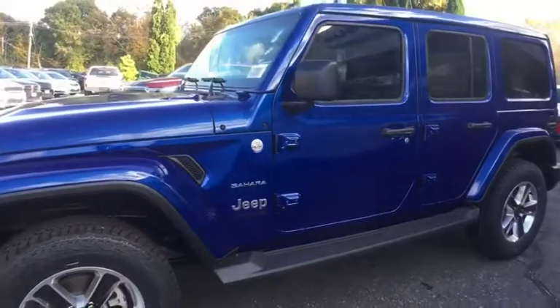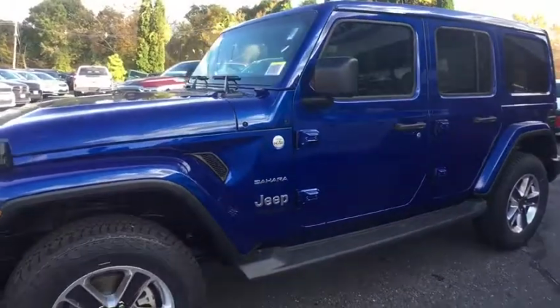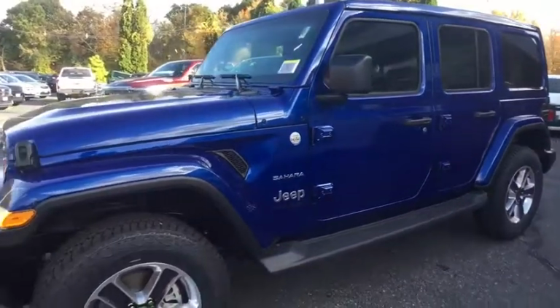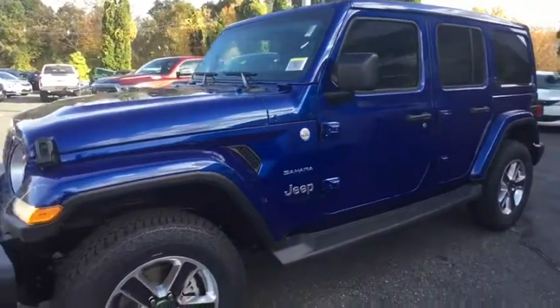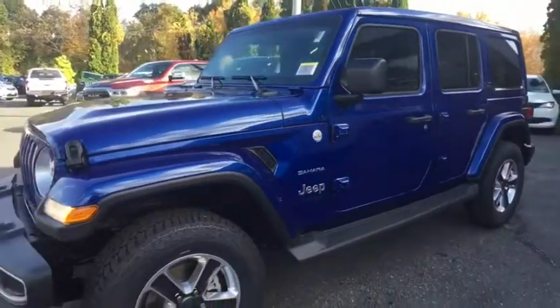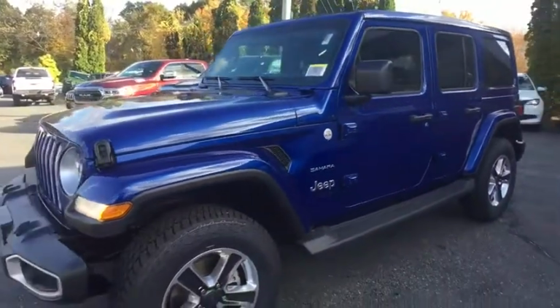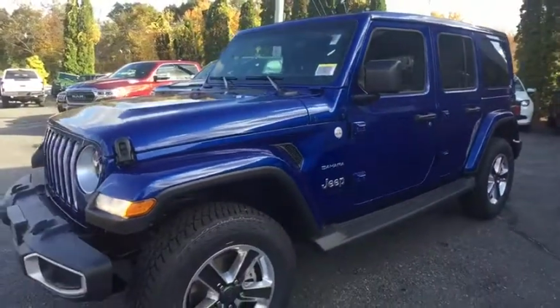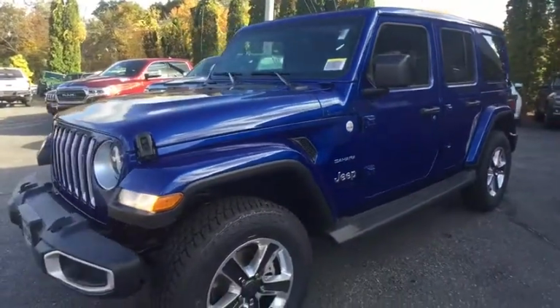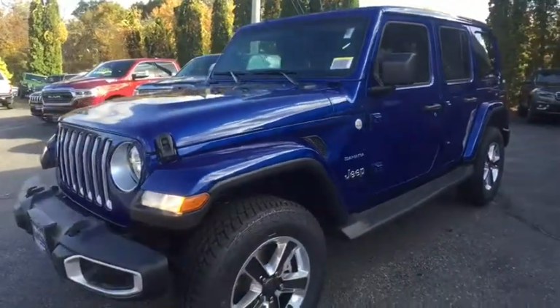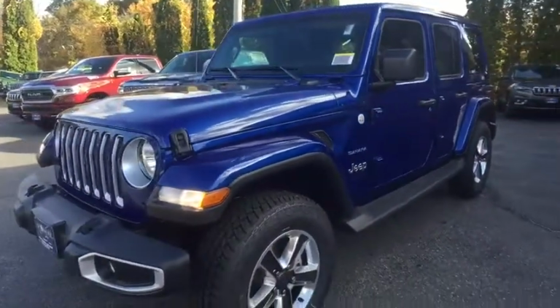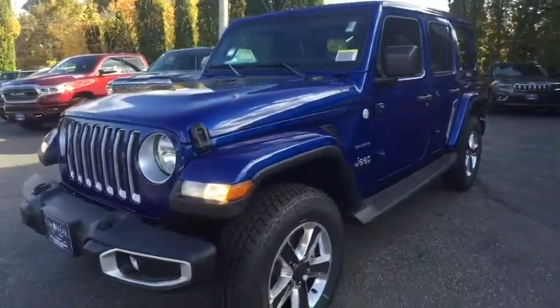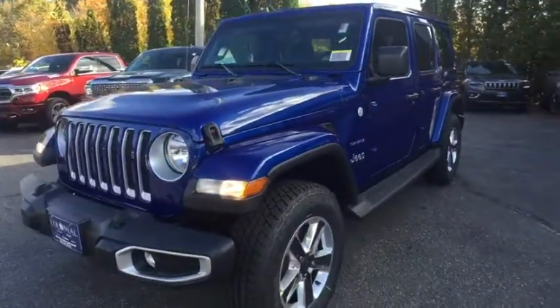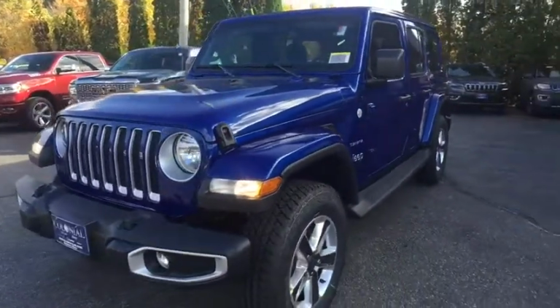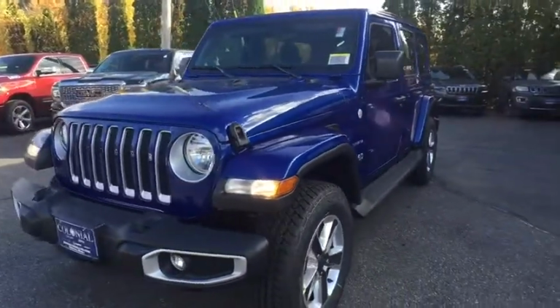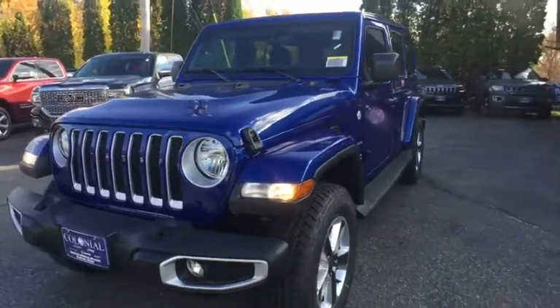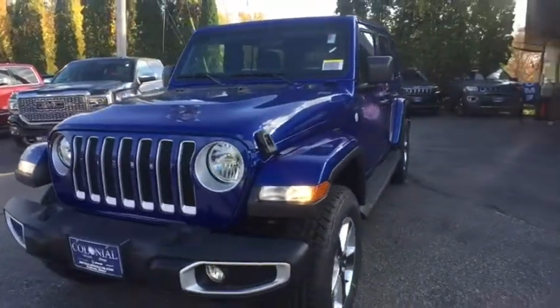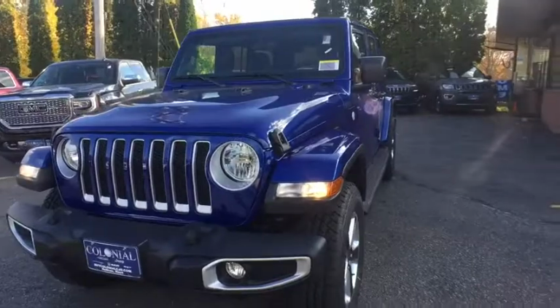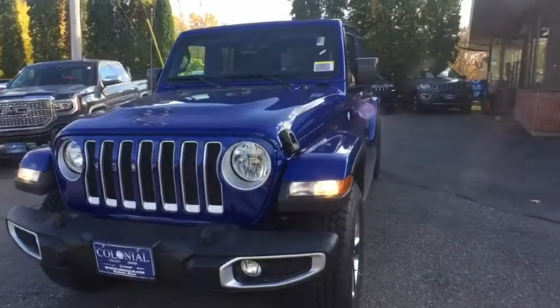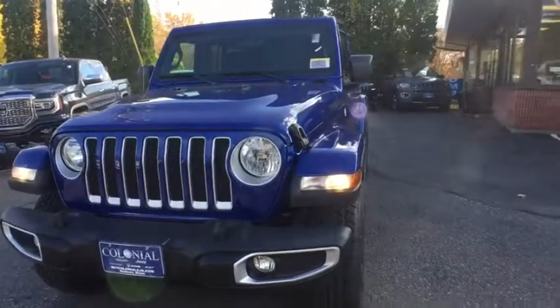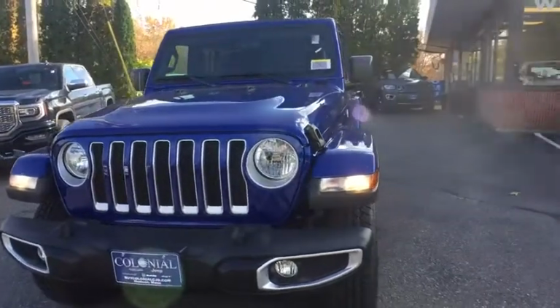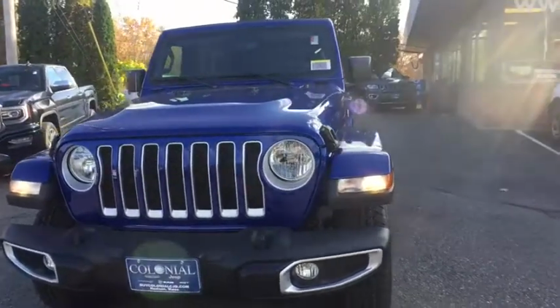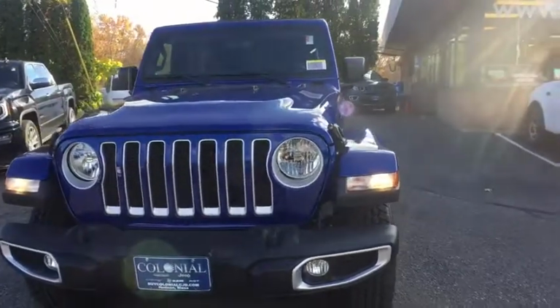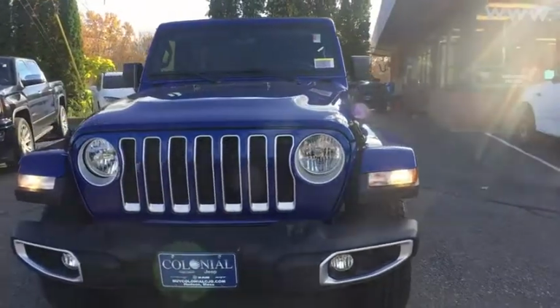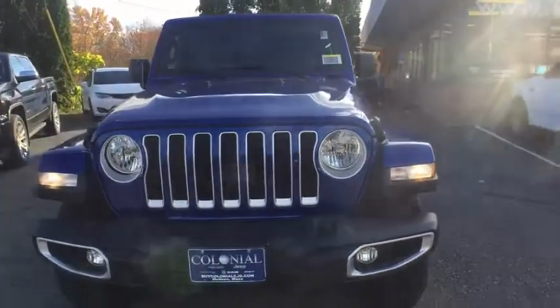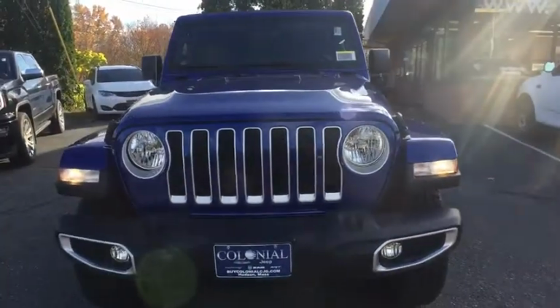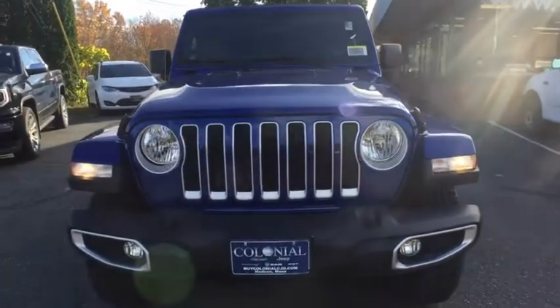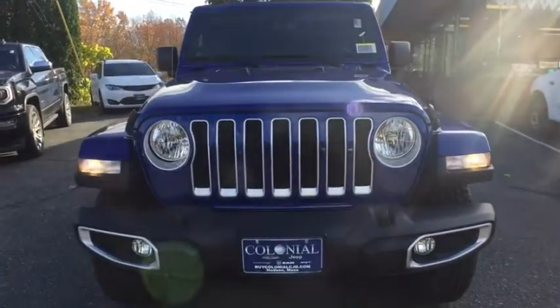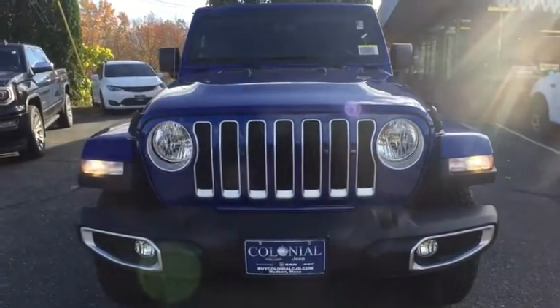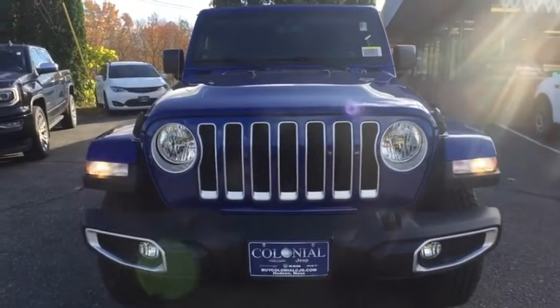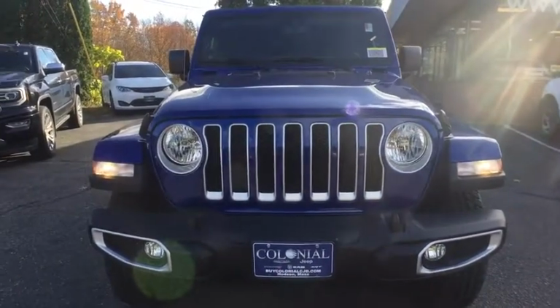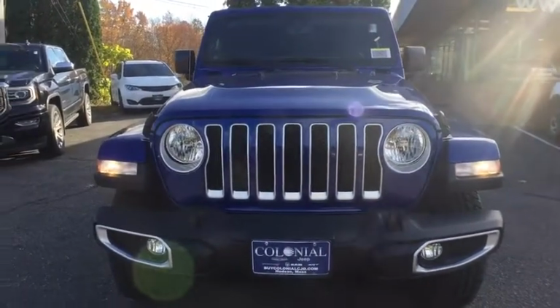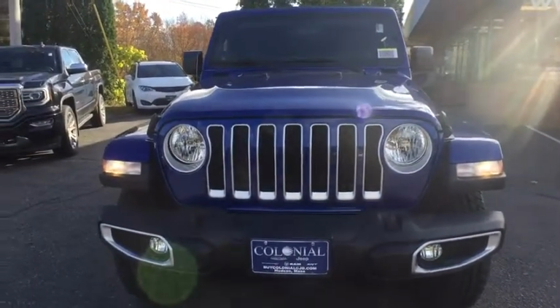ABS four-wheels, aluminum wheels, universal garage door opener, rear defrost, auto-off headlights, AM-FM stereo radio. Come take a test drive today.